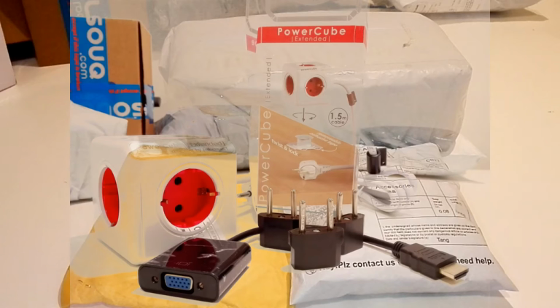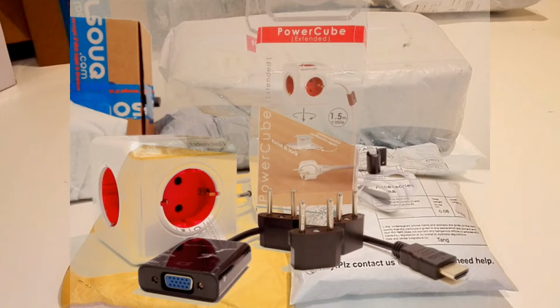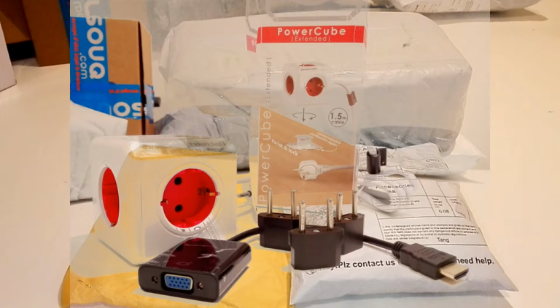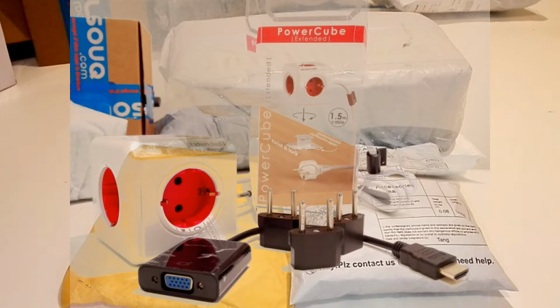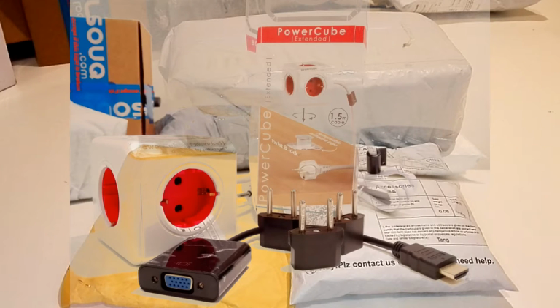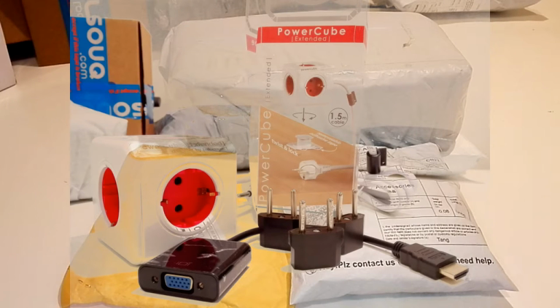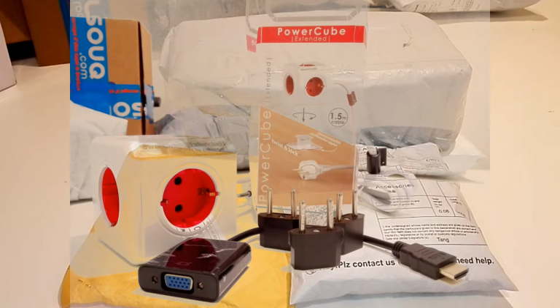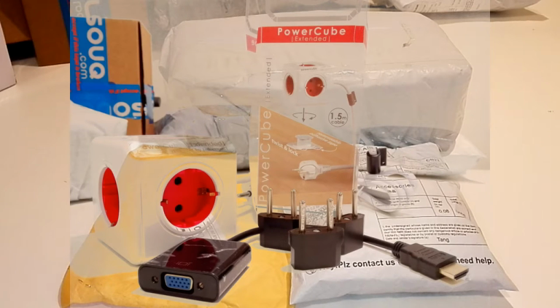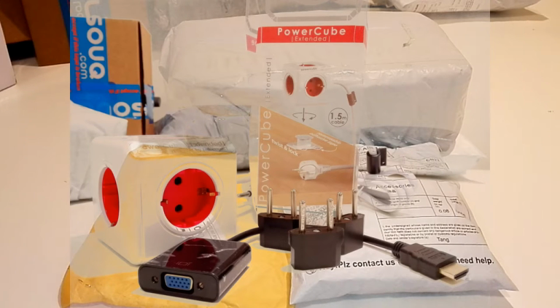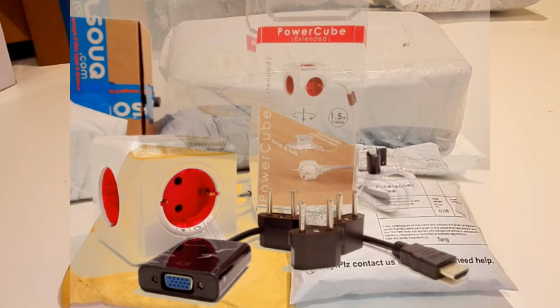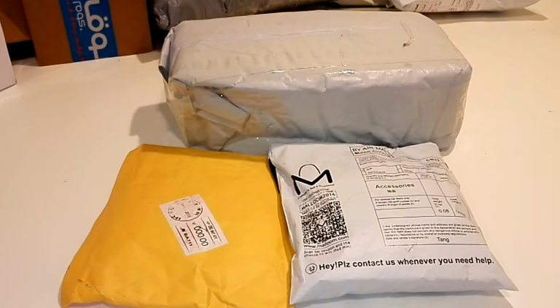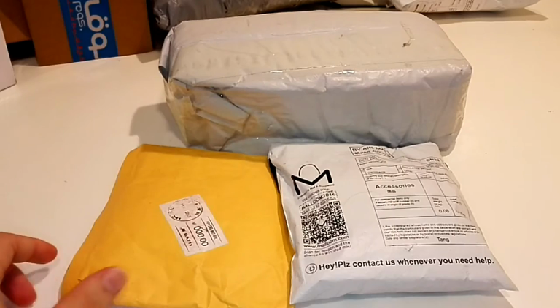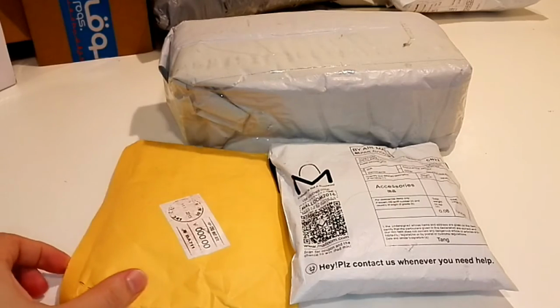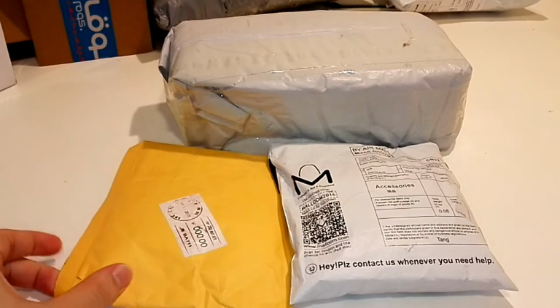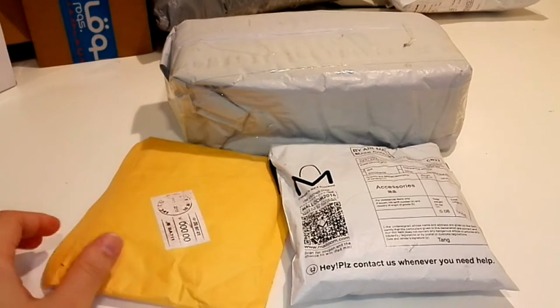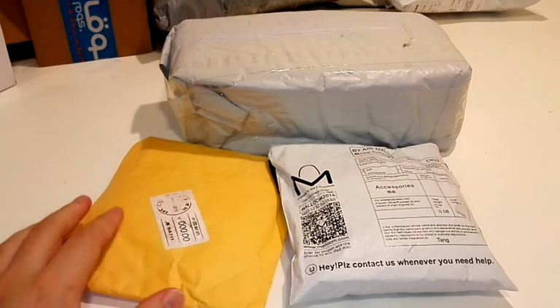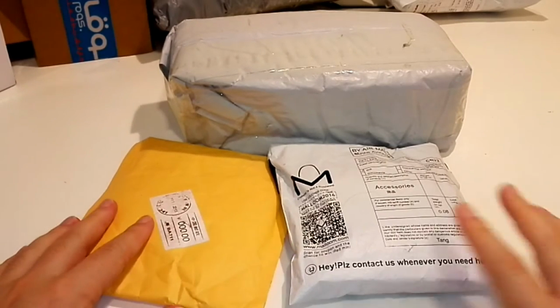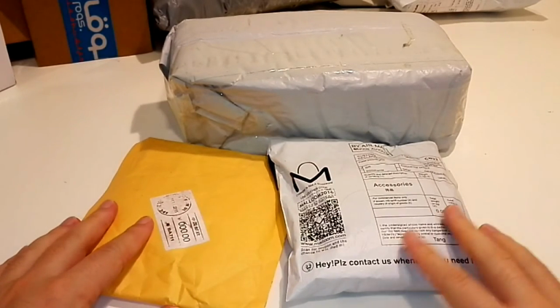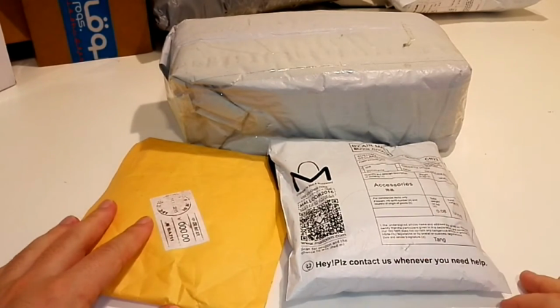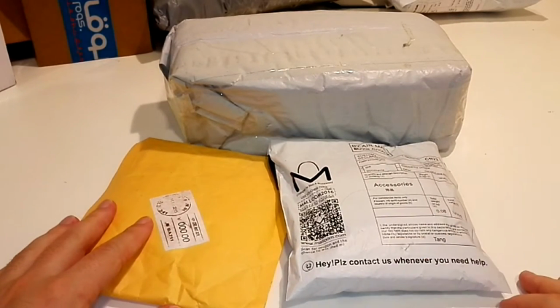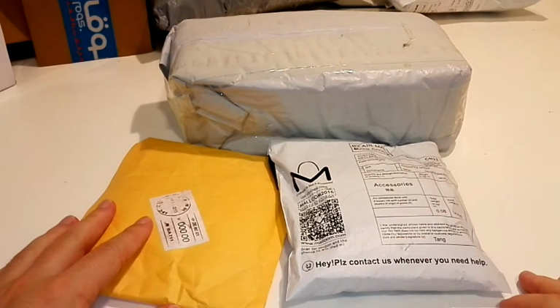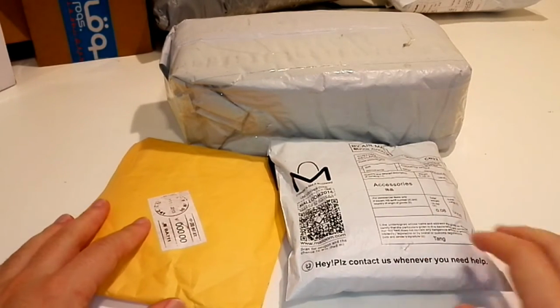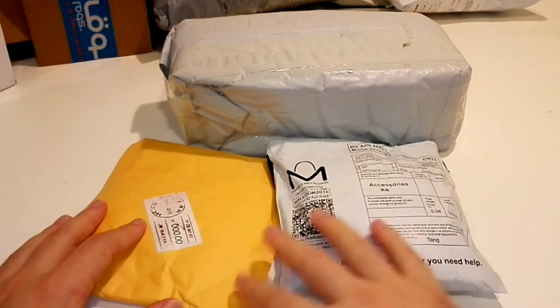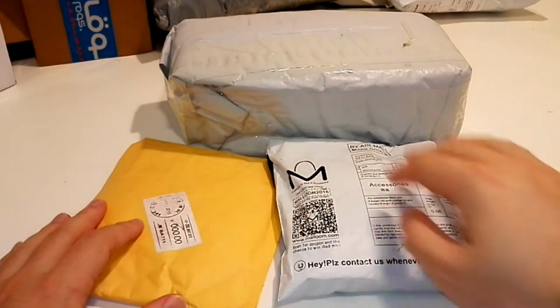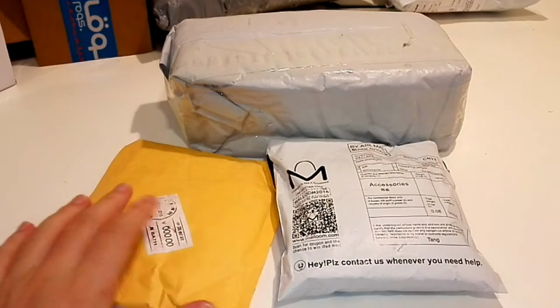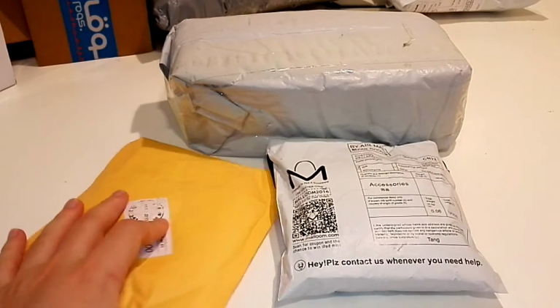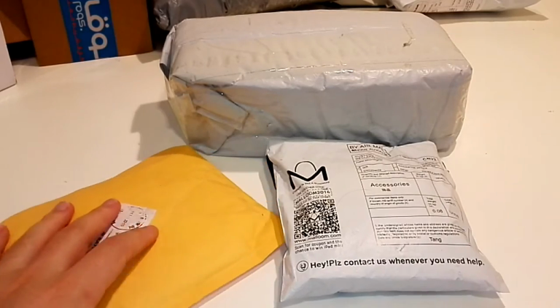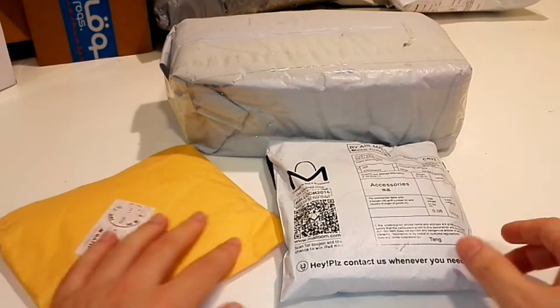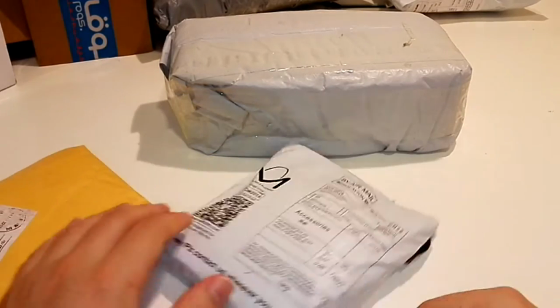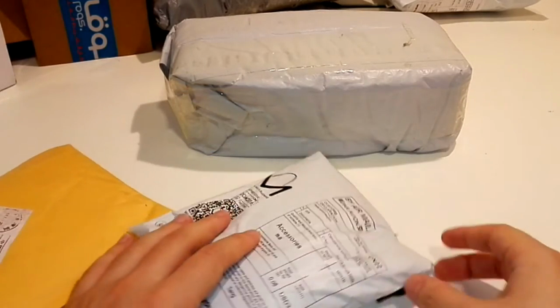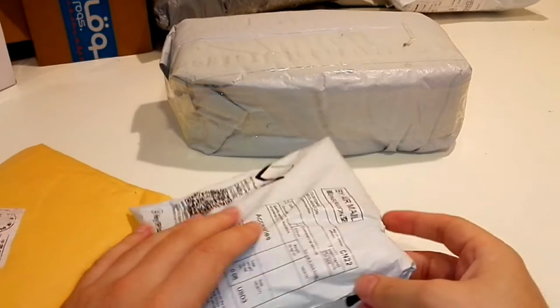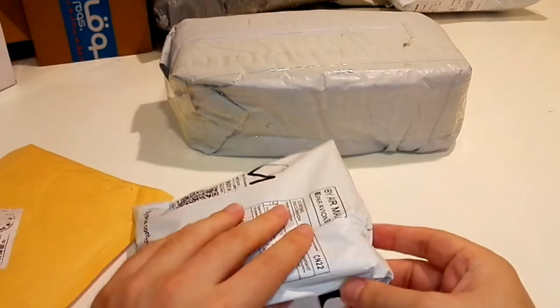Hello everybody and welcome back to another video. Today we have to unbox some mostly cheap items. It is 3 items, so let's see what they are.